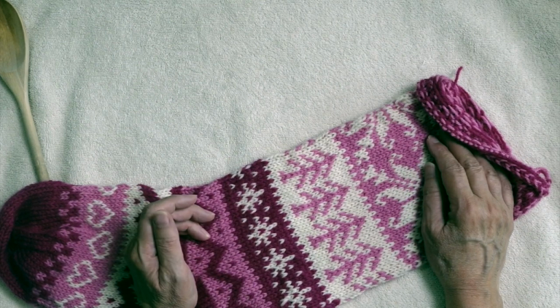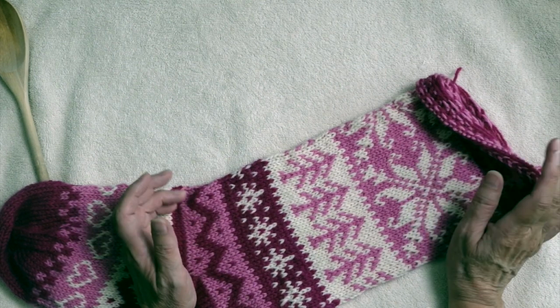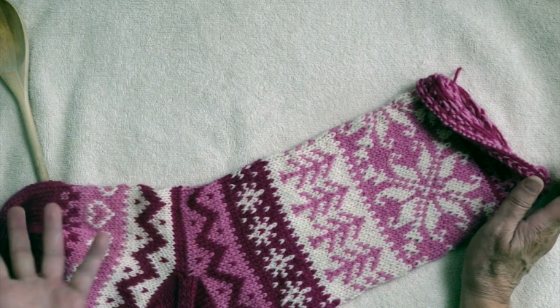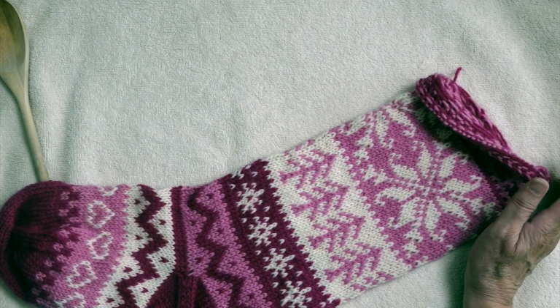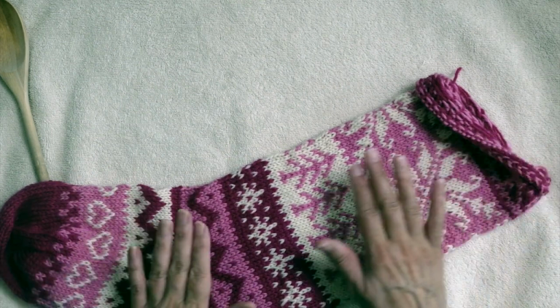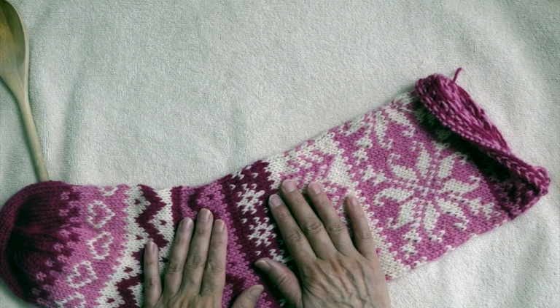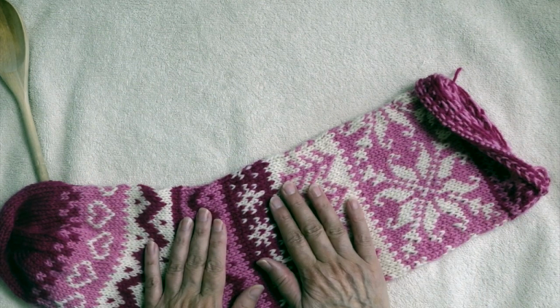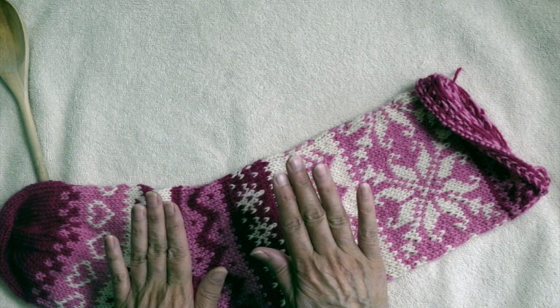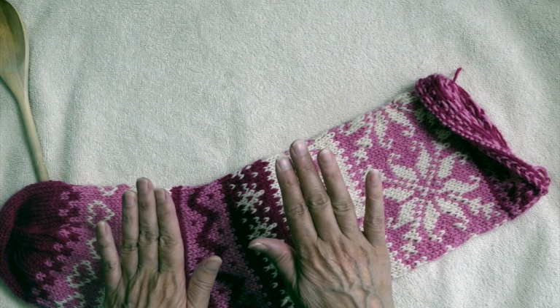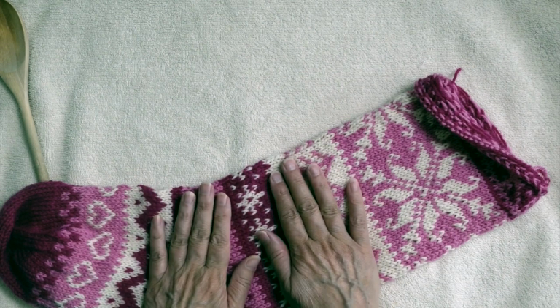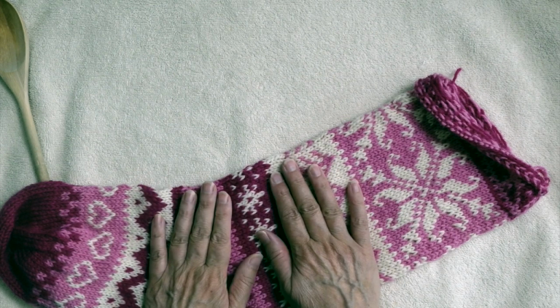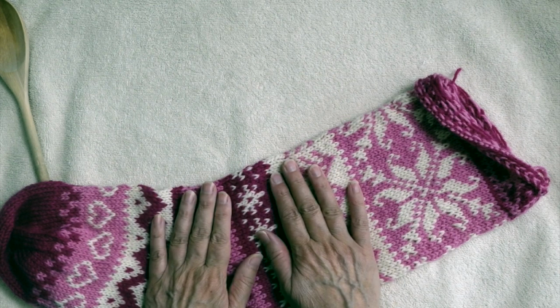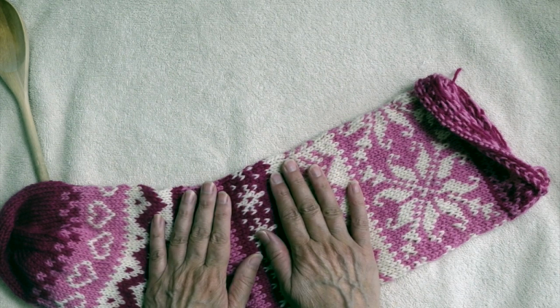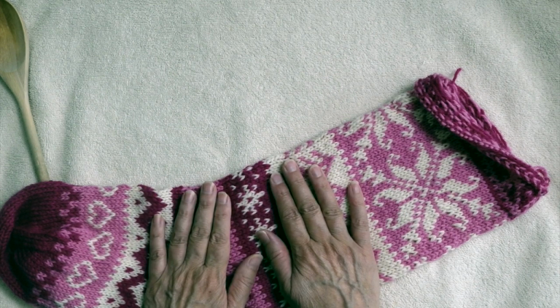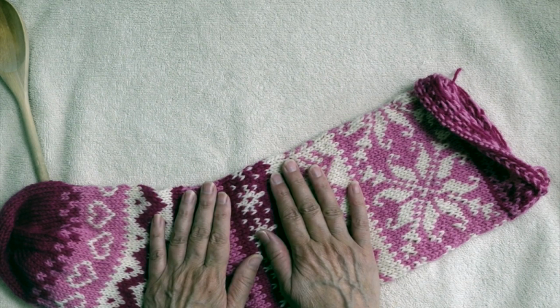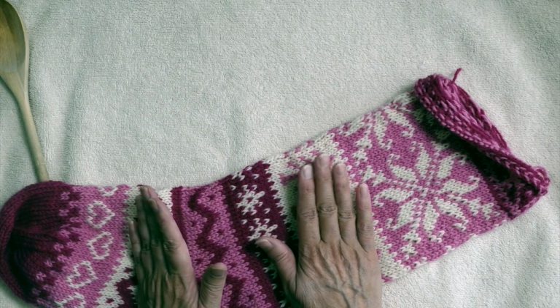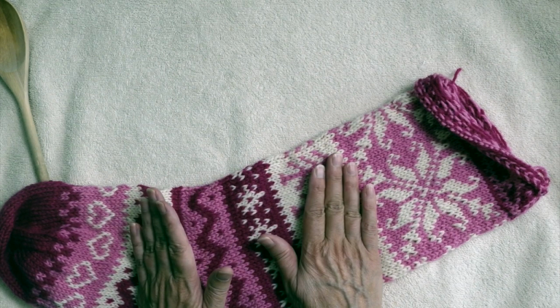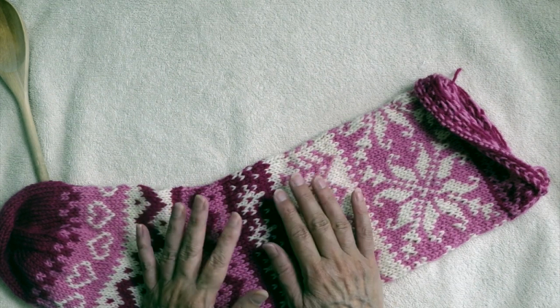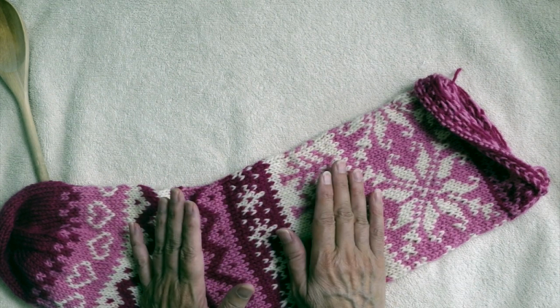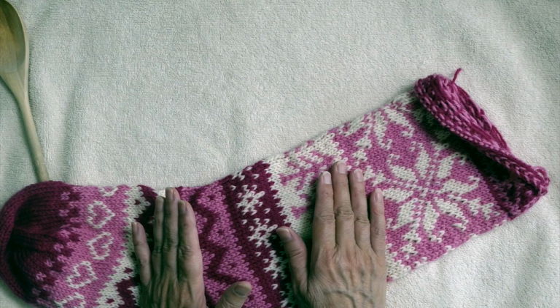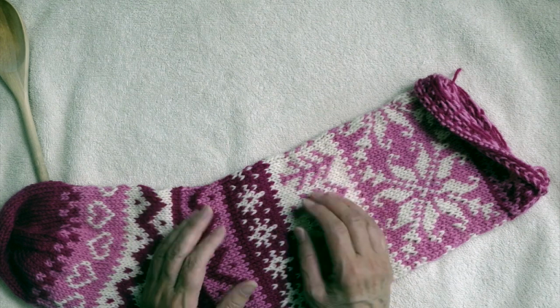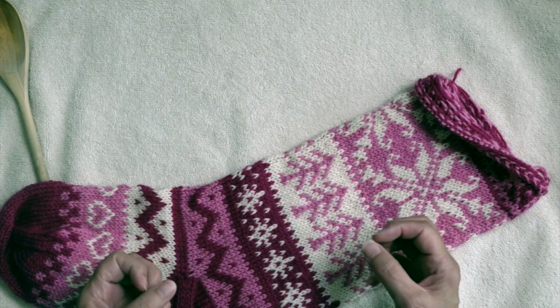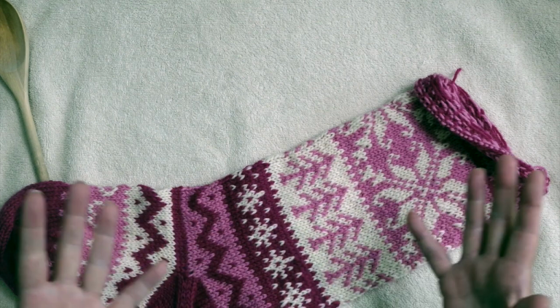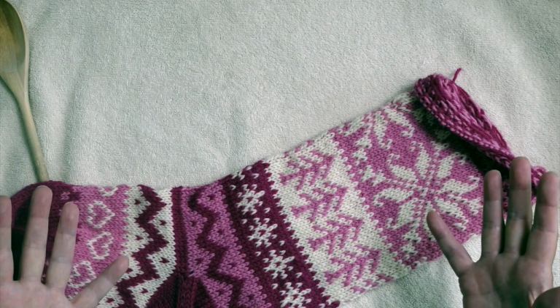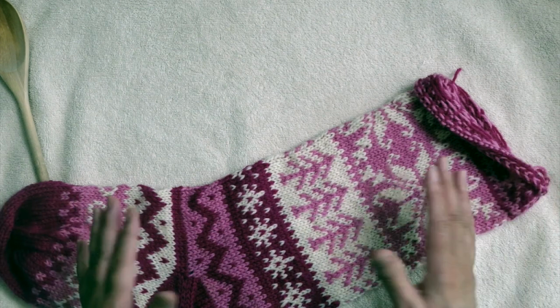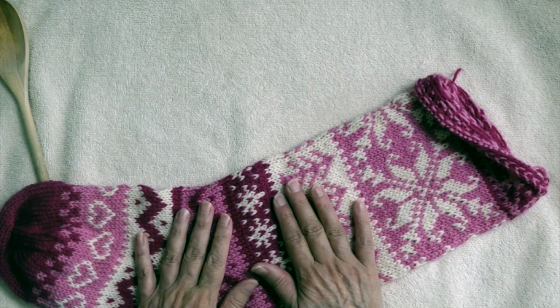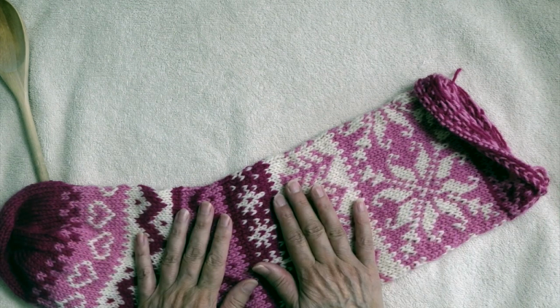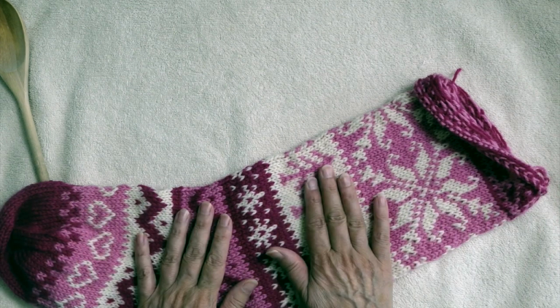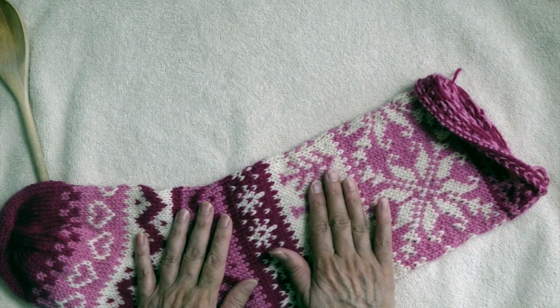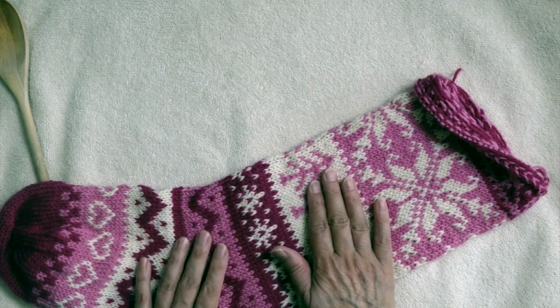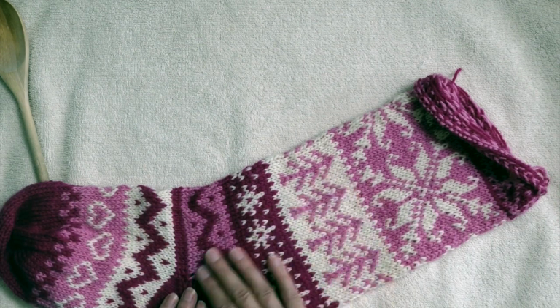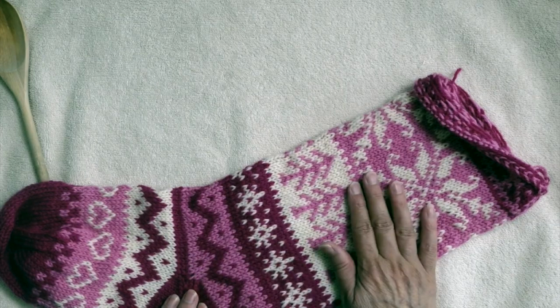It's probably been at least an hour. I would say wool, in particular, you should soak for at least 20 to 30 minutes. It takes that long for the air to leave the wool, particularly if it's not a superwash wool.